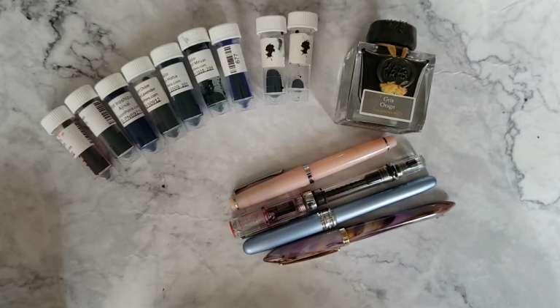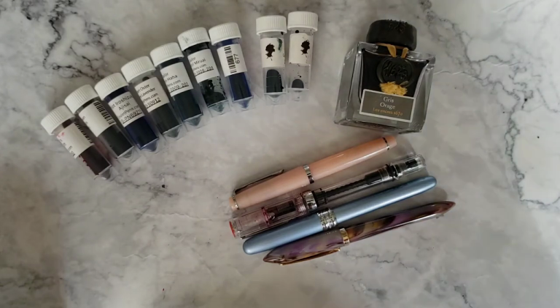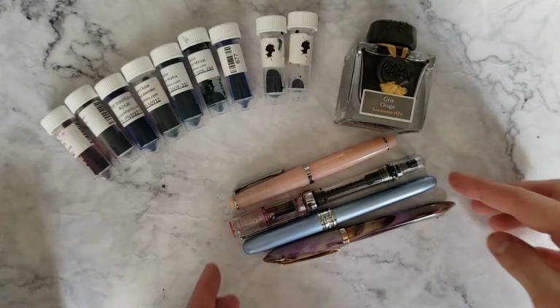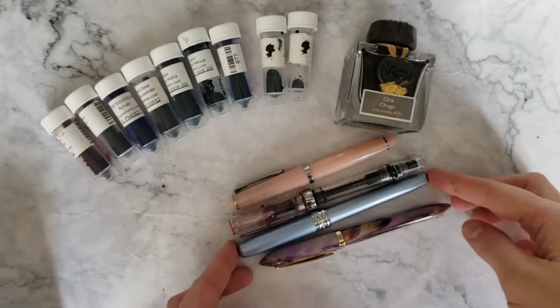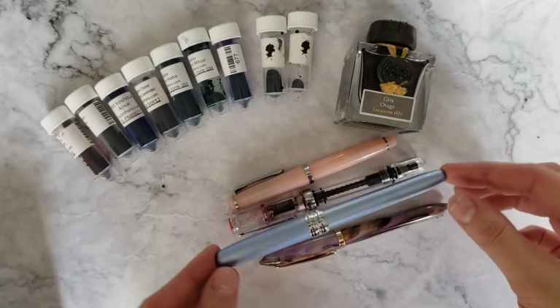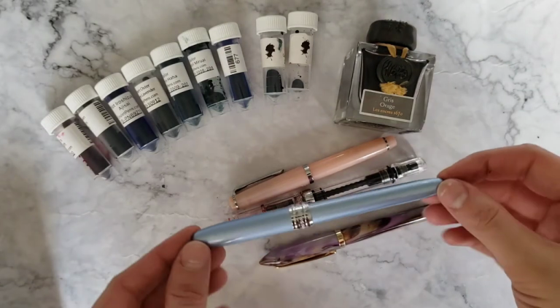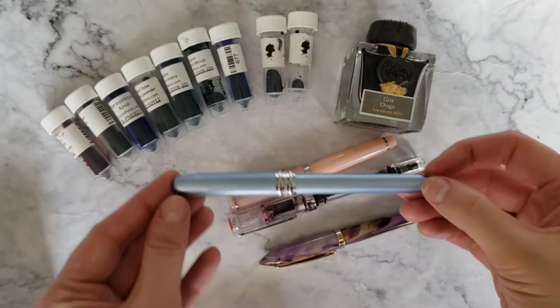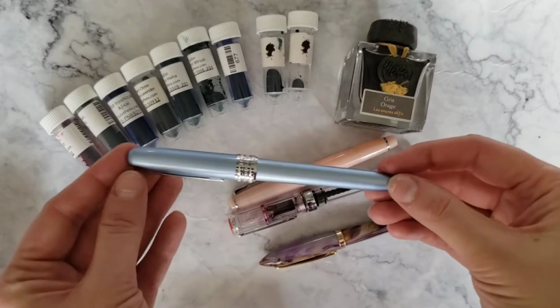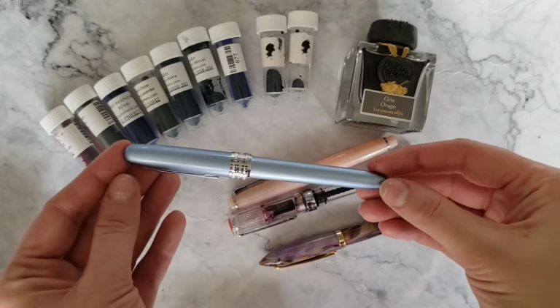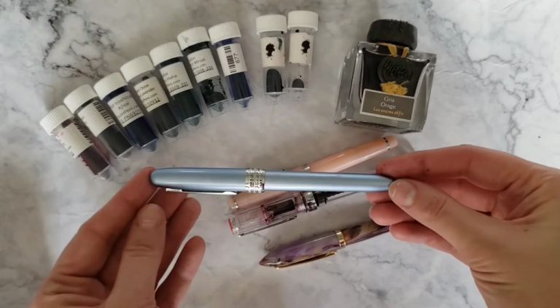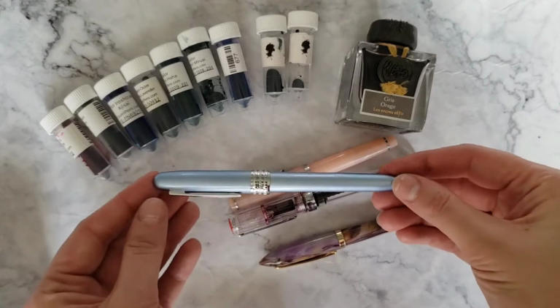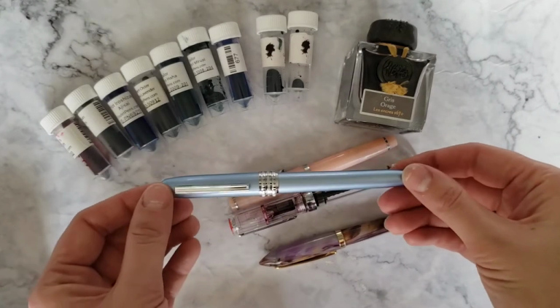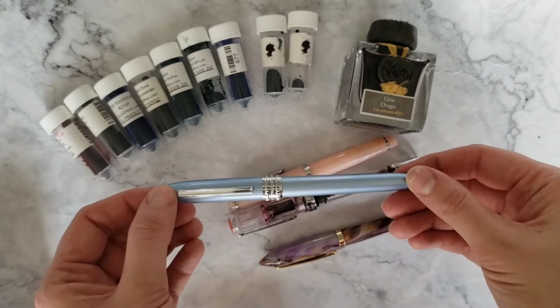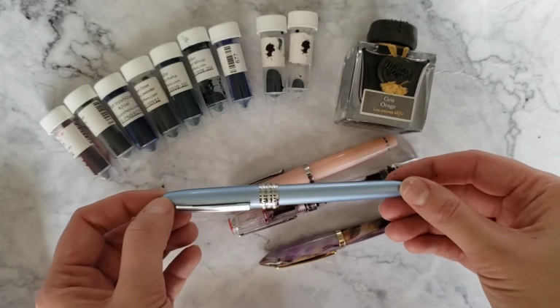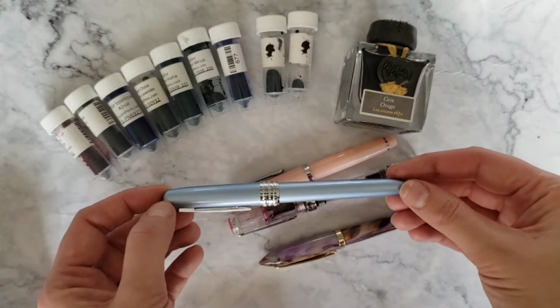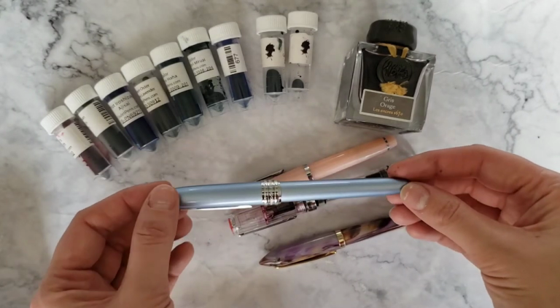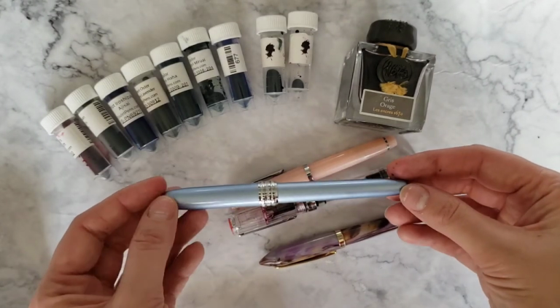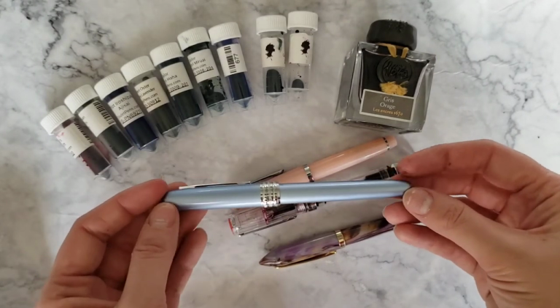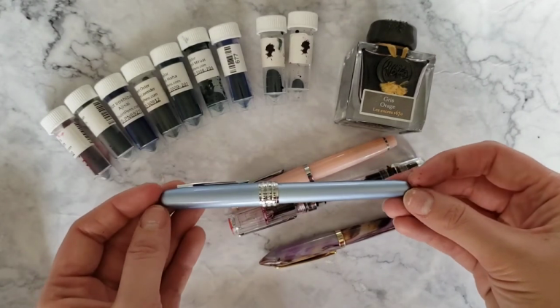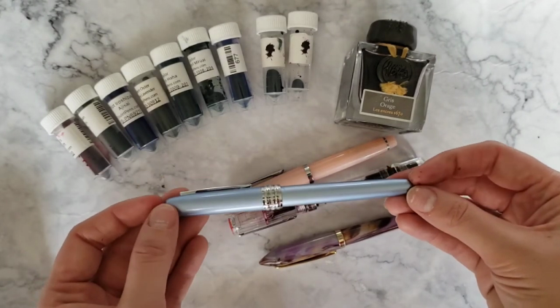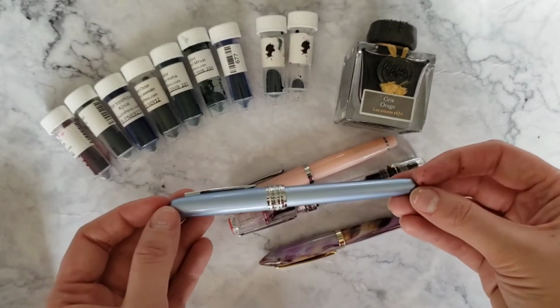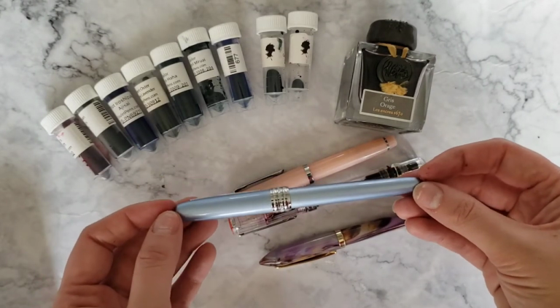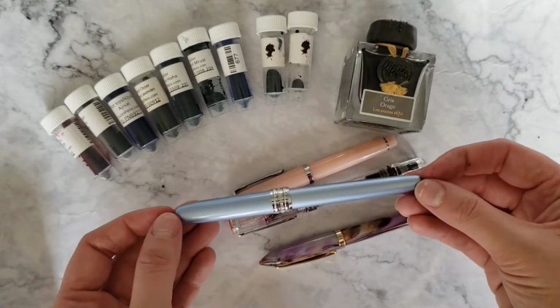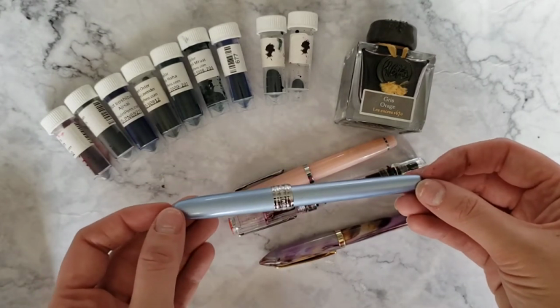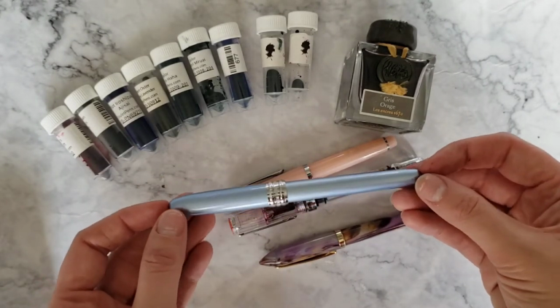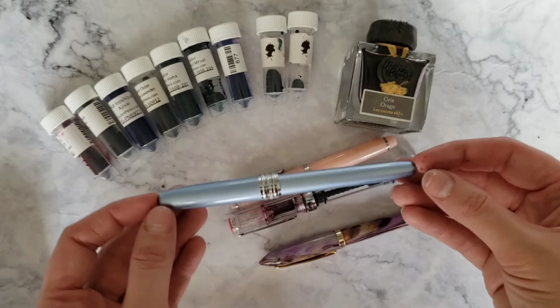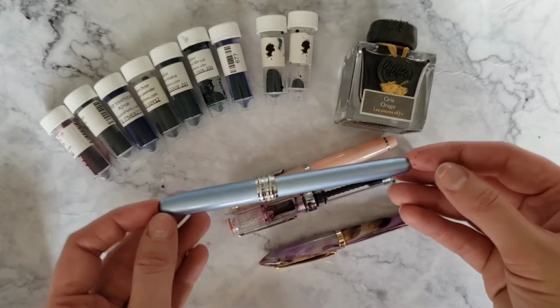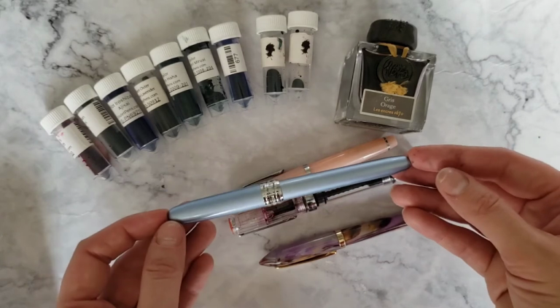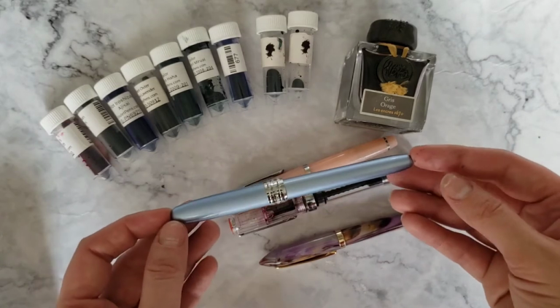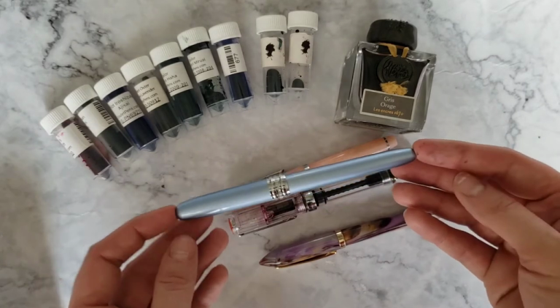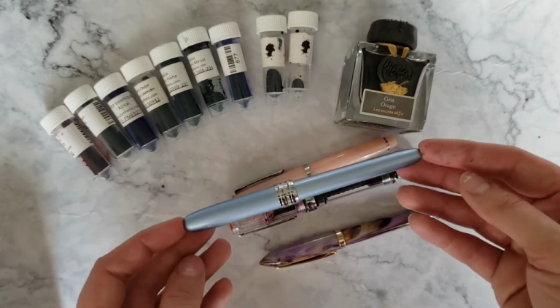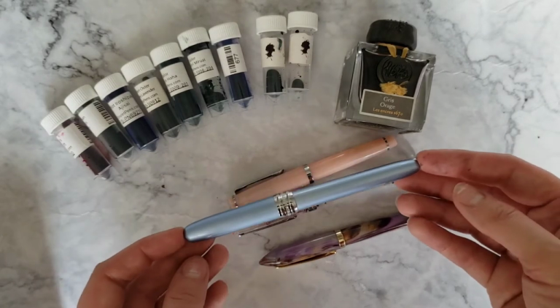It's actually going to be this pen right here. It is a Platinum Preppy. It's an extremely affordable pen and it writes like butter — it is so smooth.